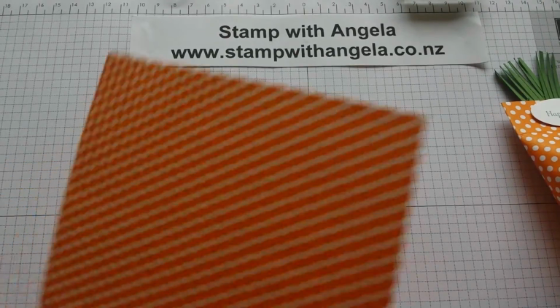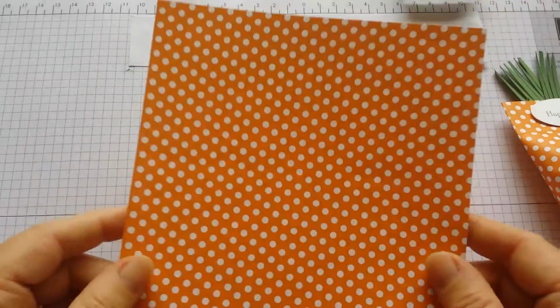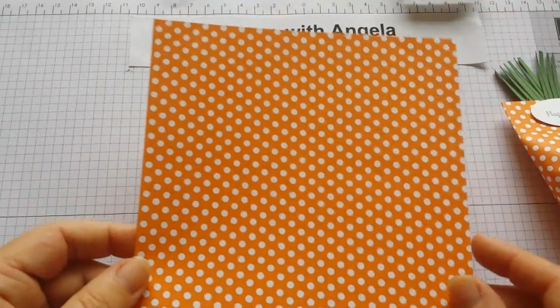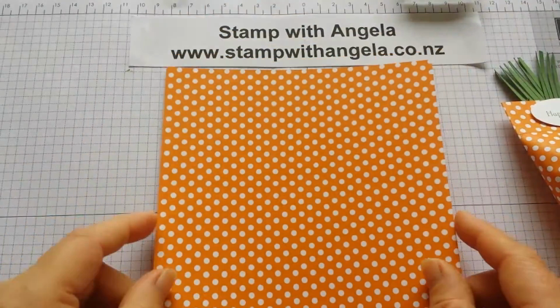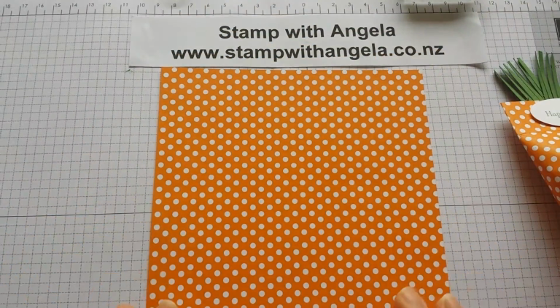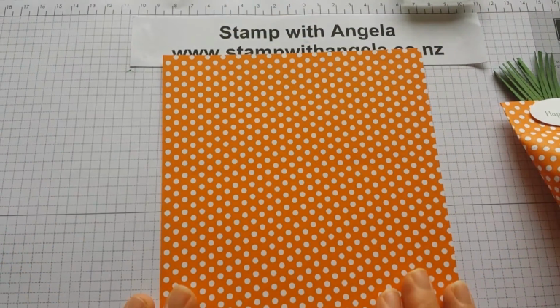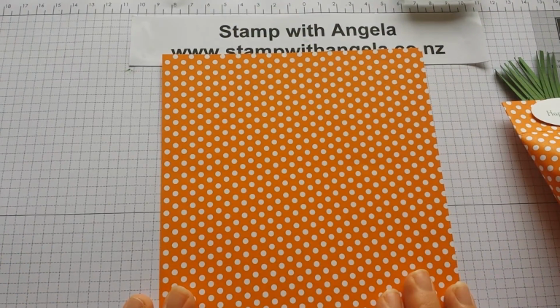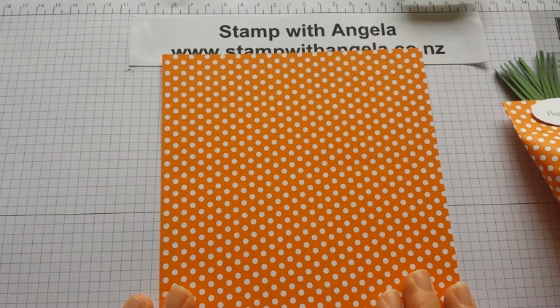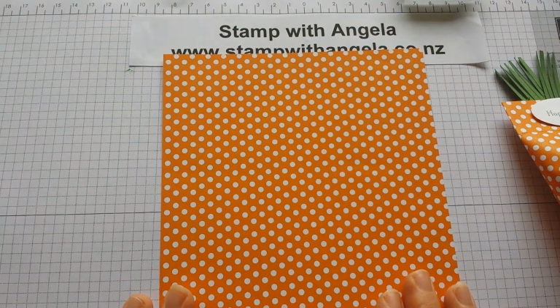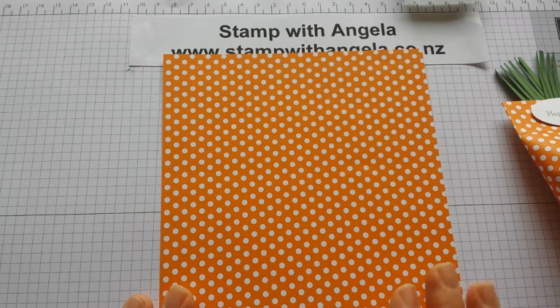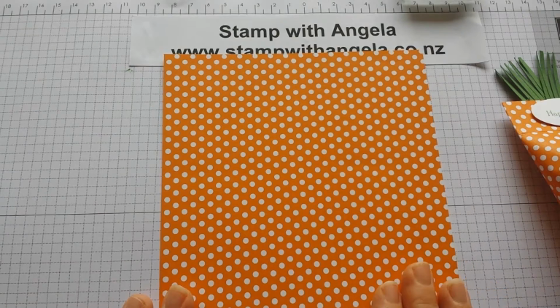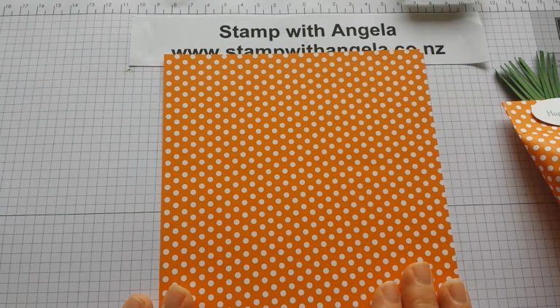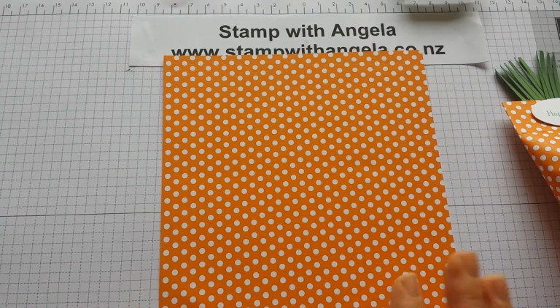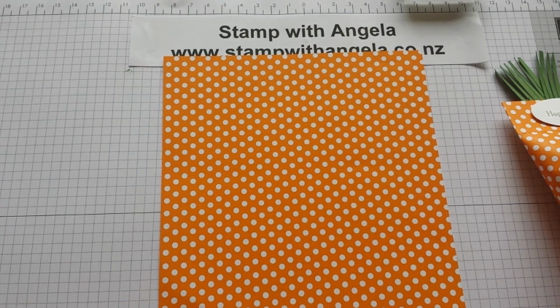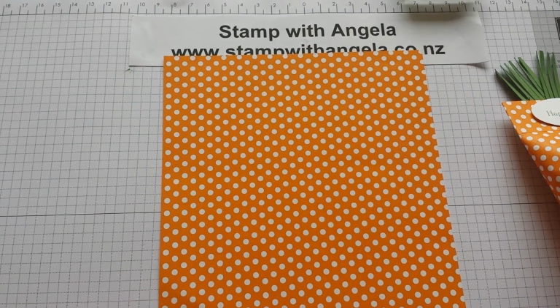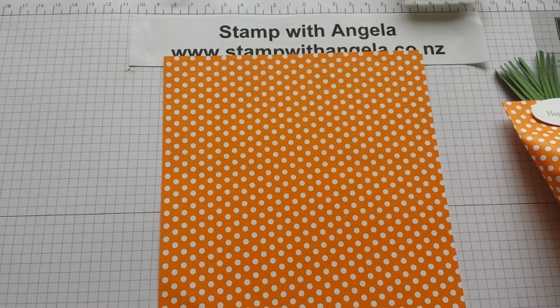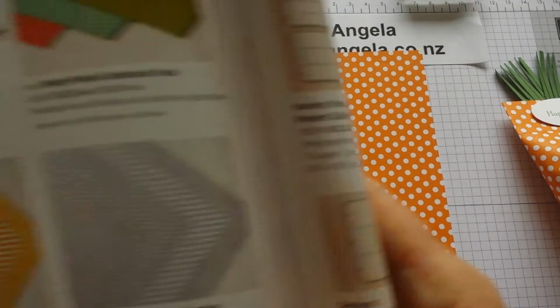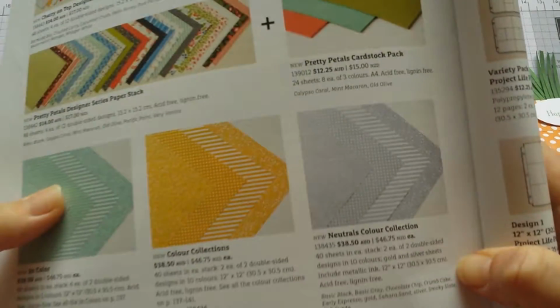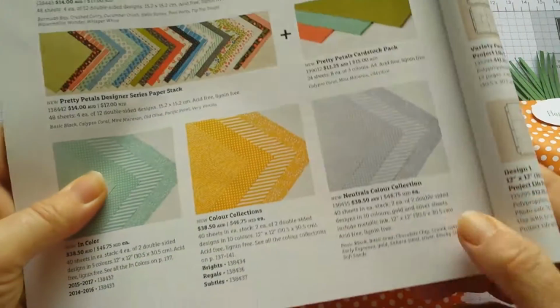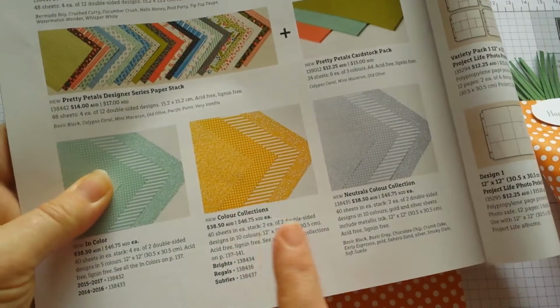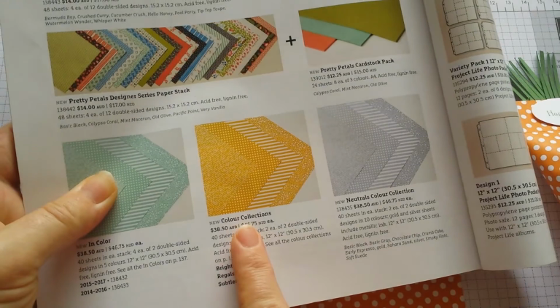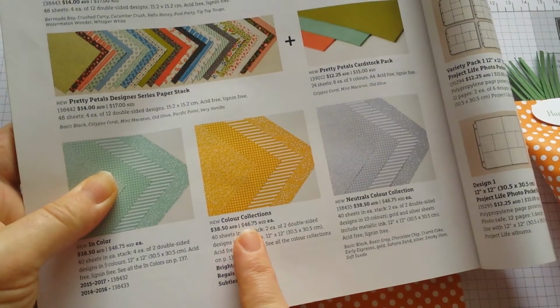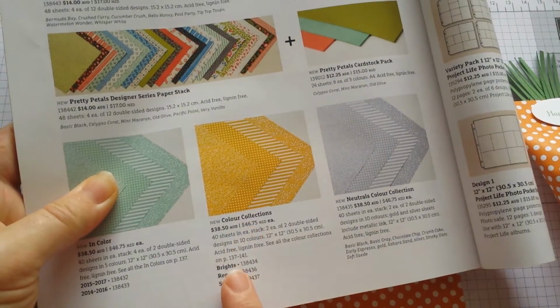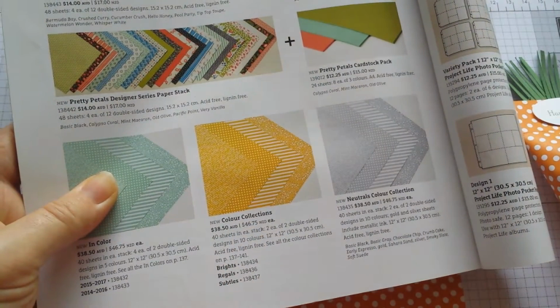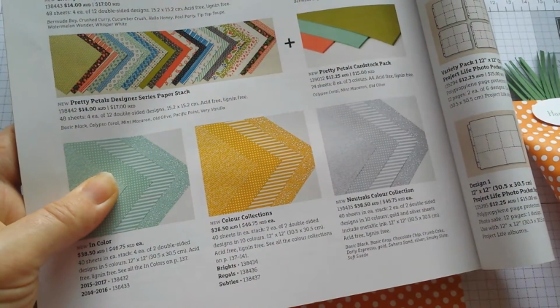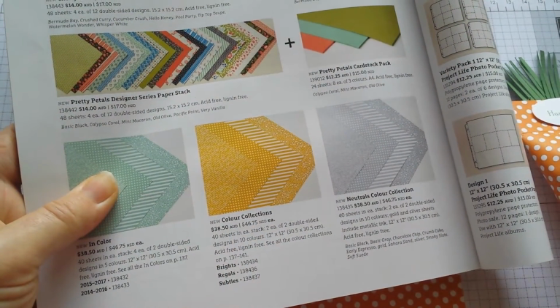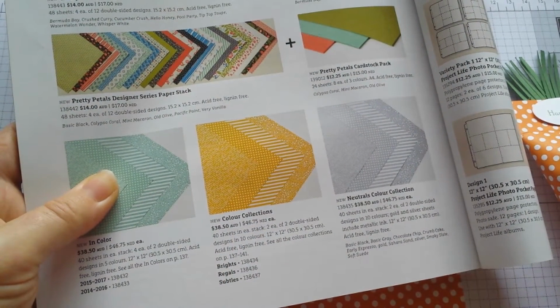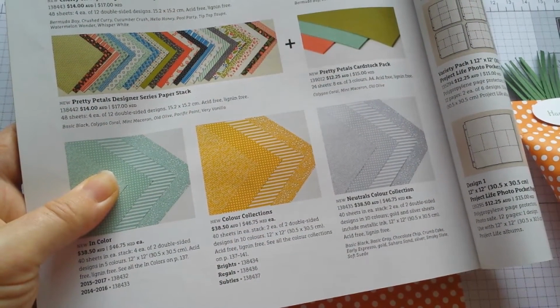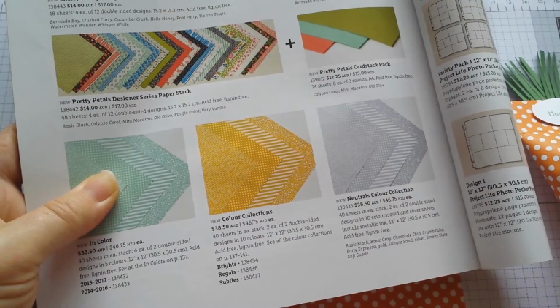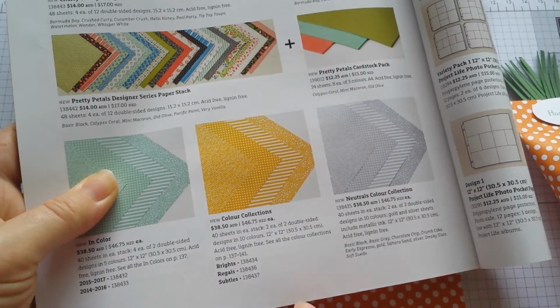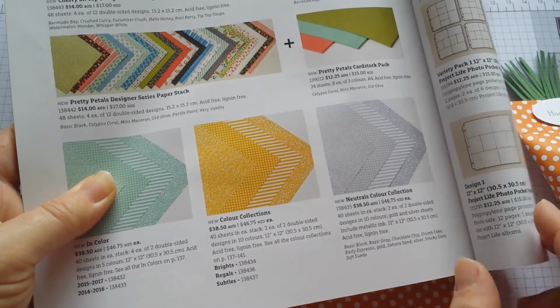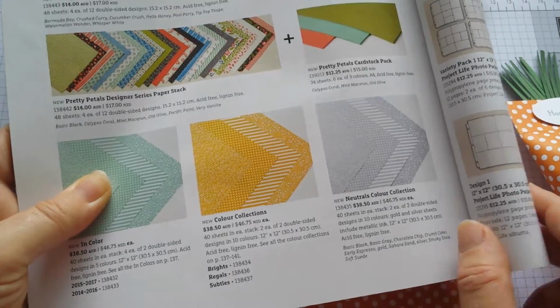First, what you need is a piece of six by six inches of DSP. You can use the color collections — this is the bright pumpkin pie color, the one with the spots.